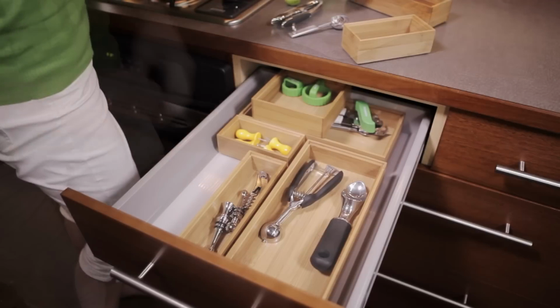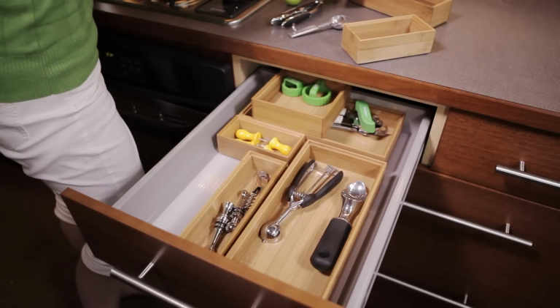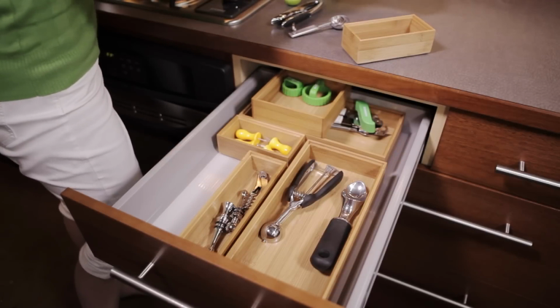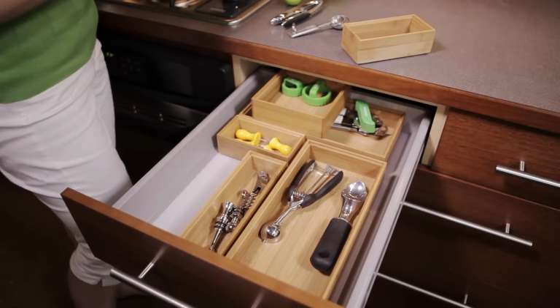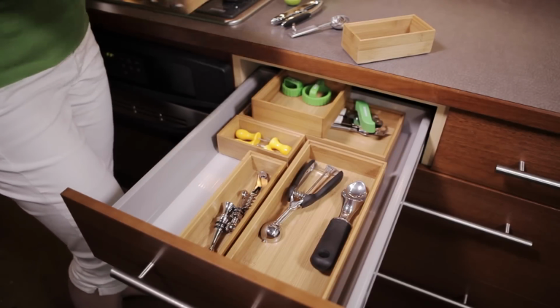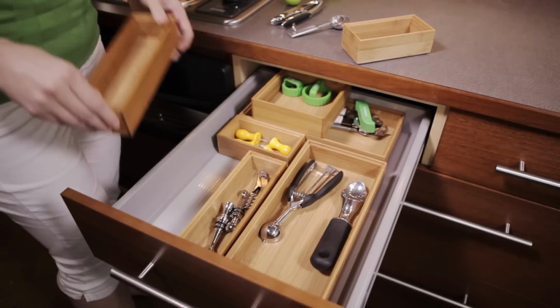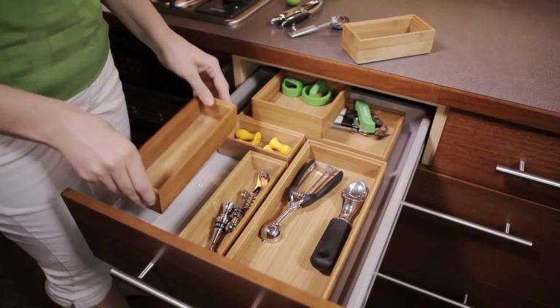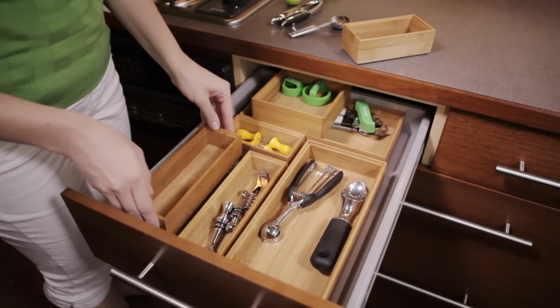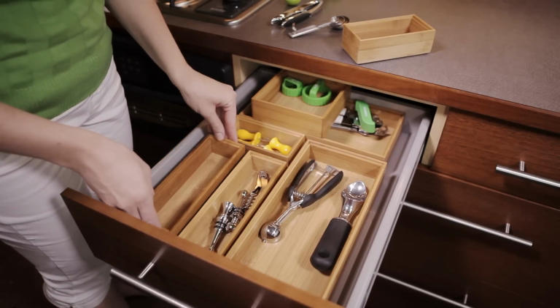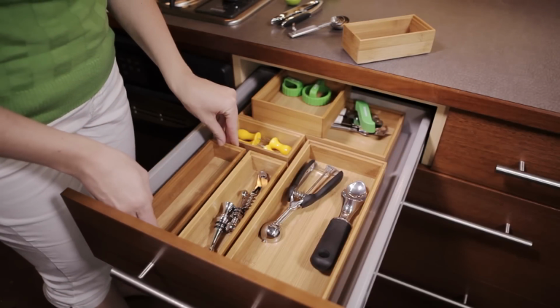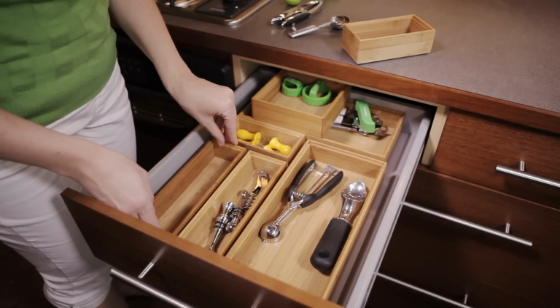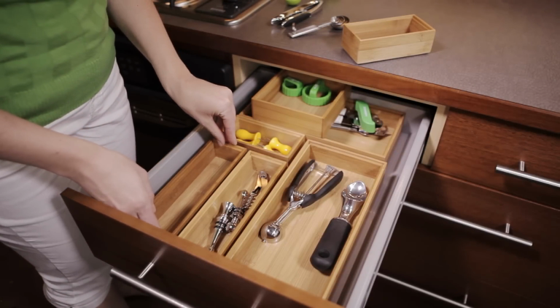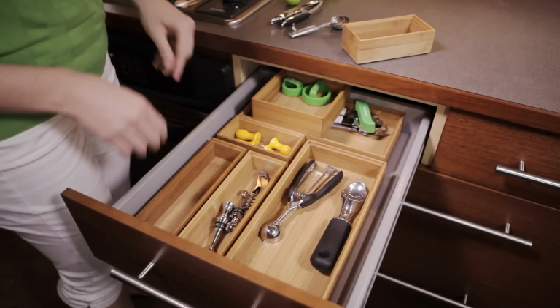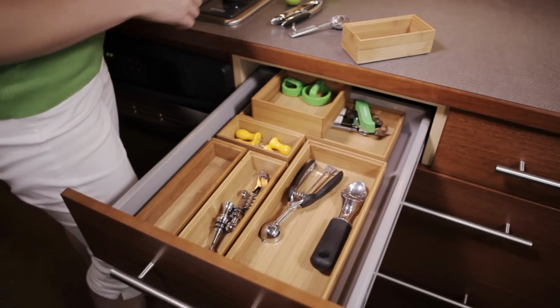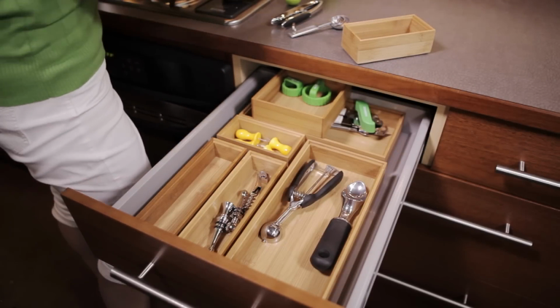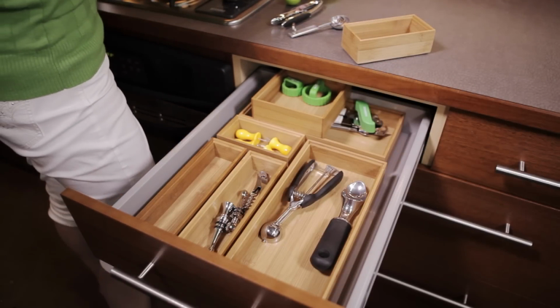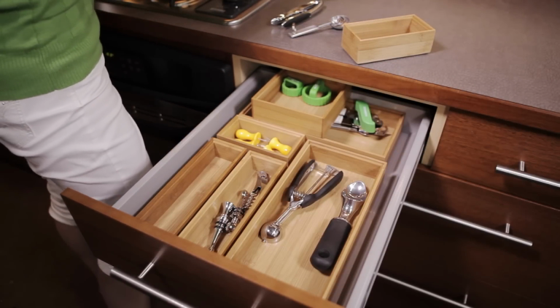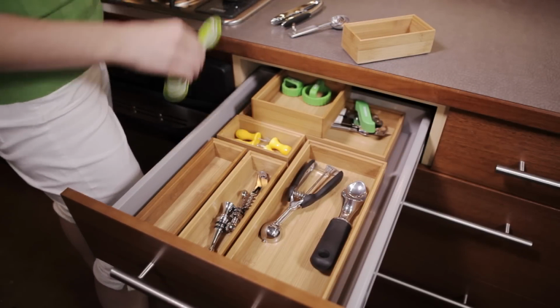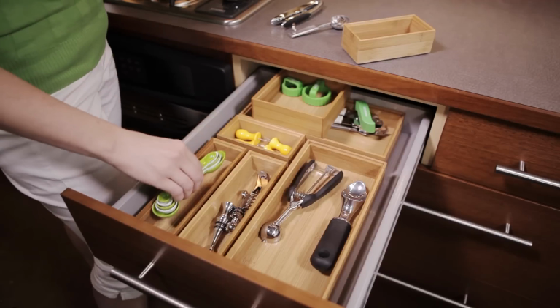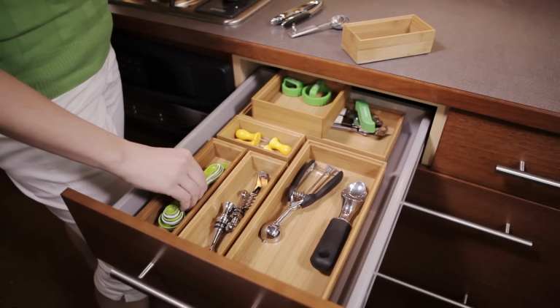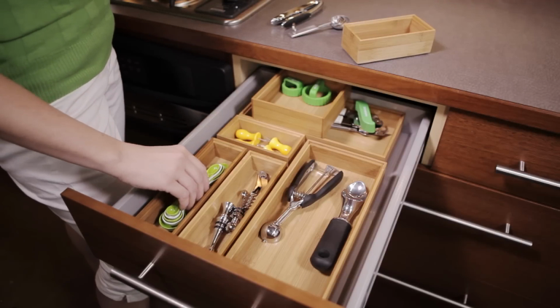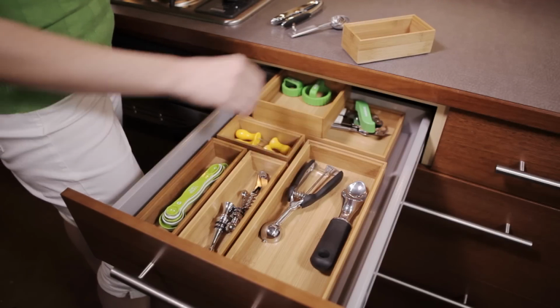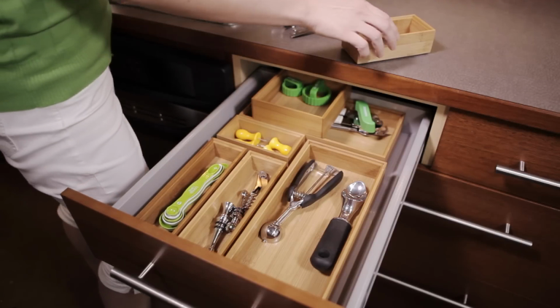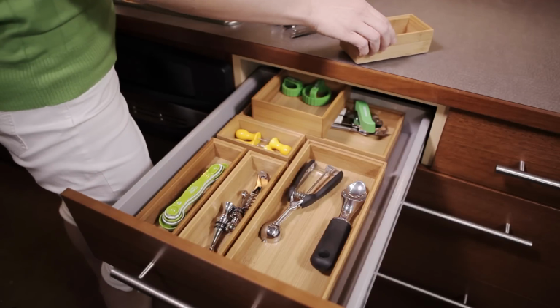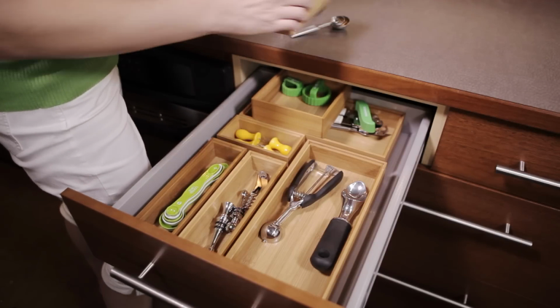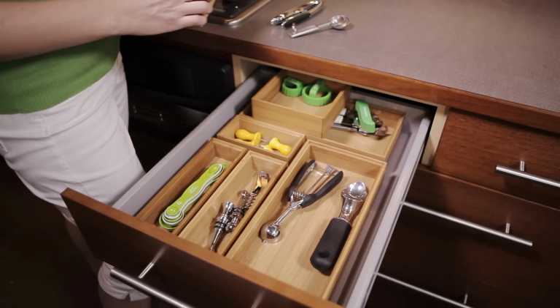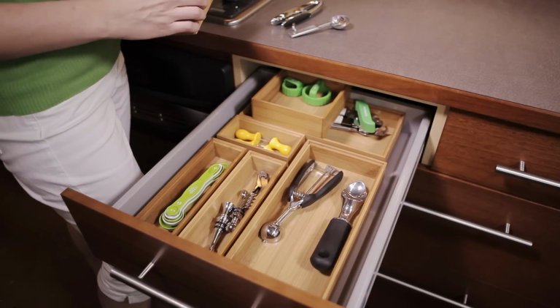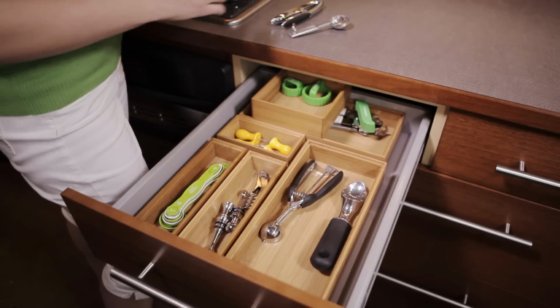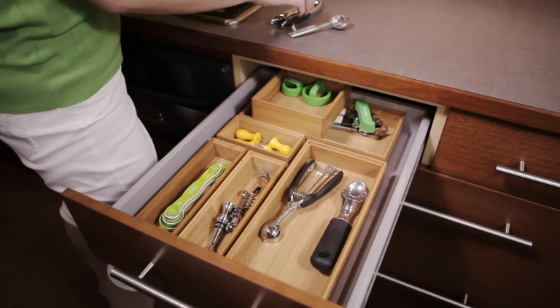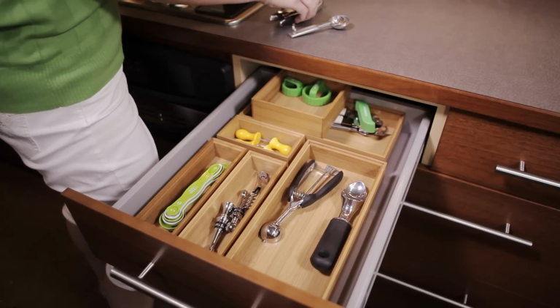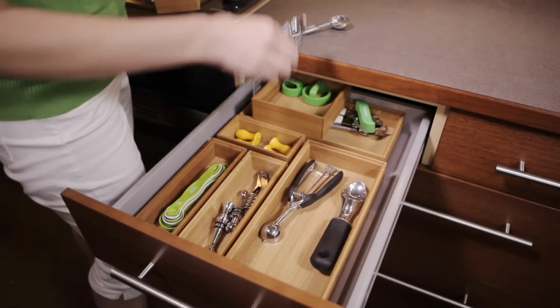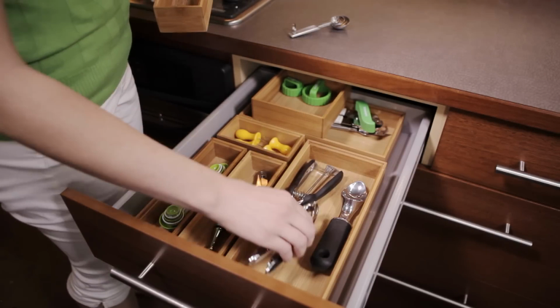When choosing an organization solution for your drawers, you have many options. Modular organizers are ideal for corralling items in a variety of sizes. You can choose what sizes you need and combine them to create a customized solution.